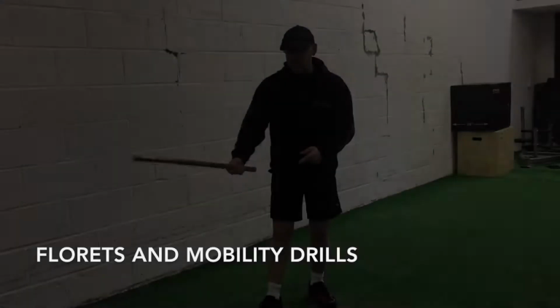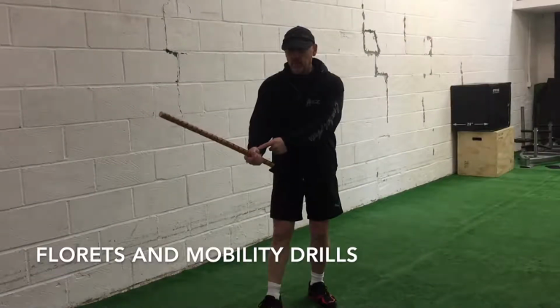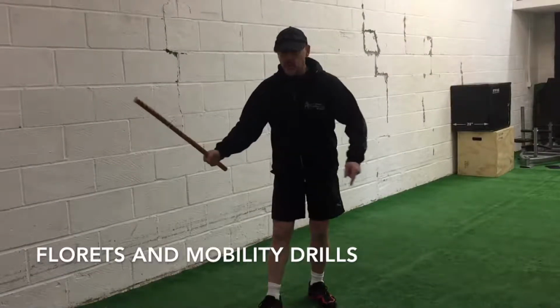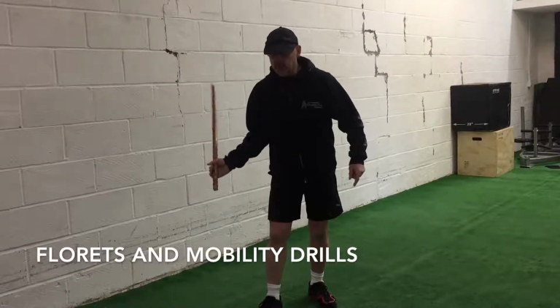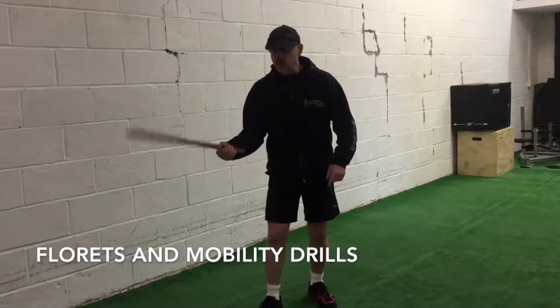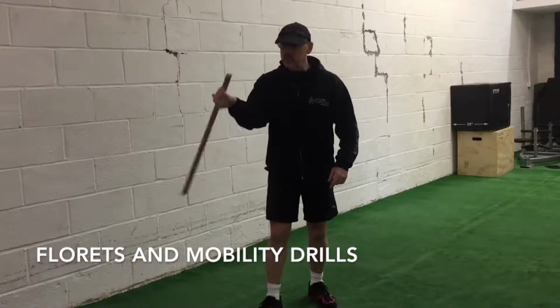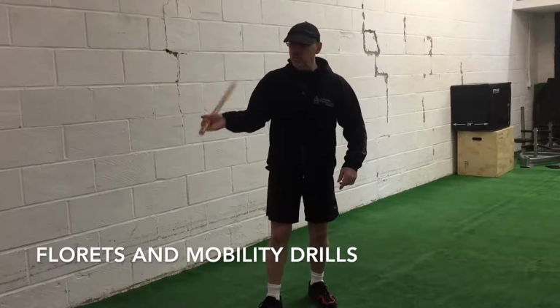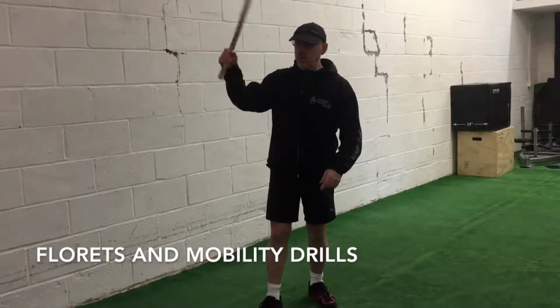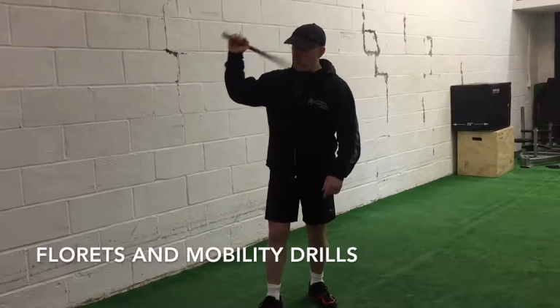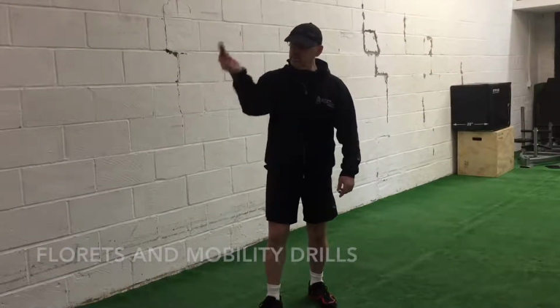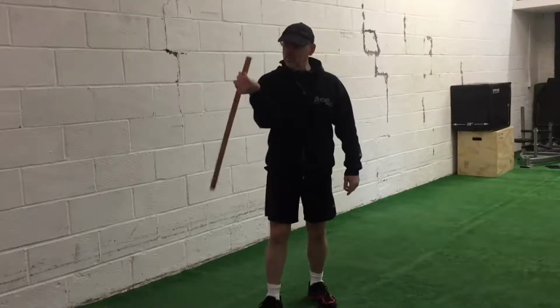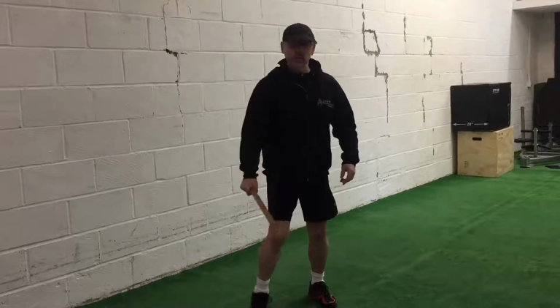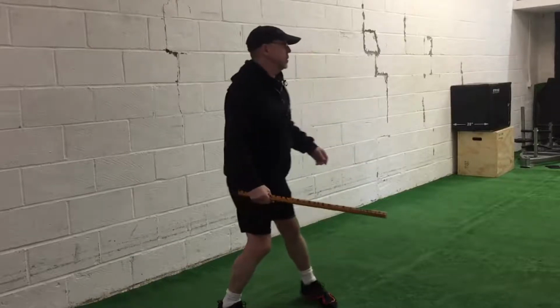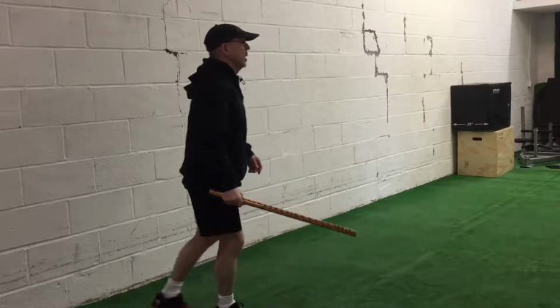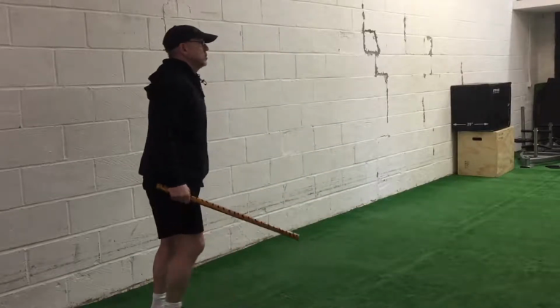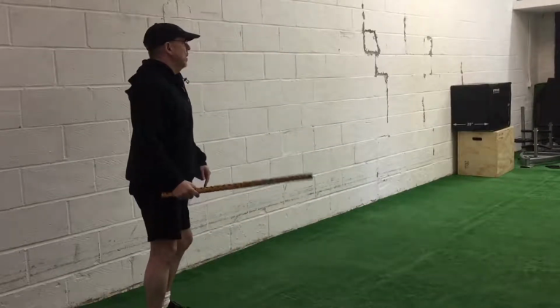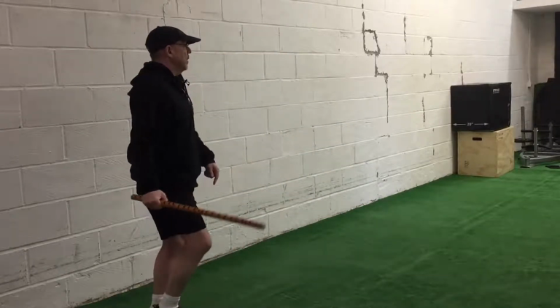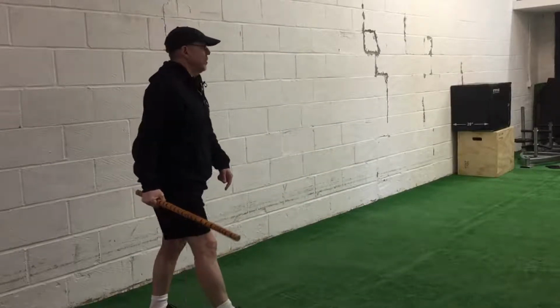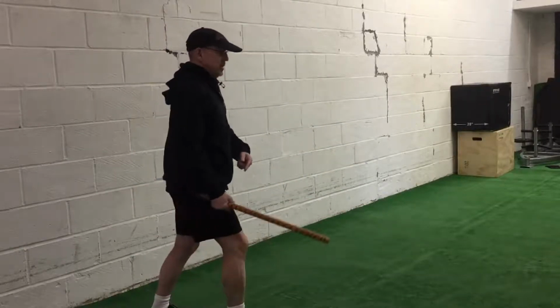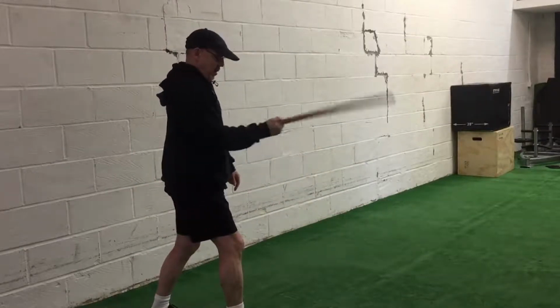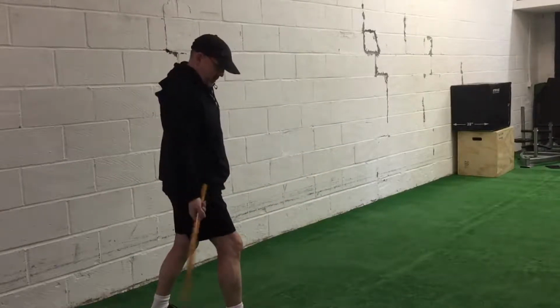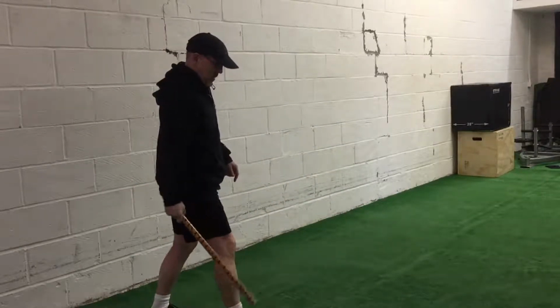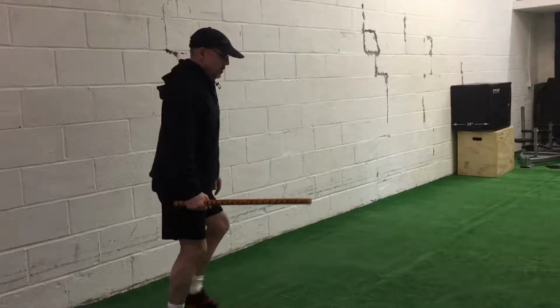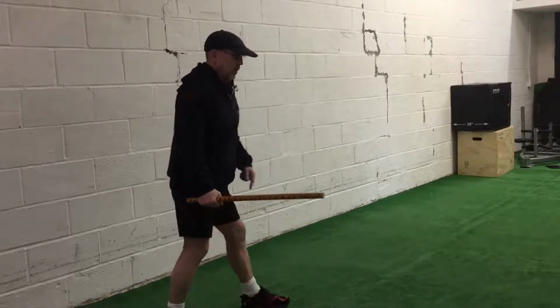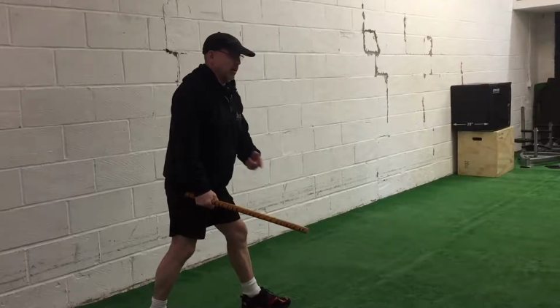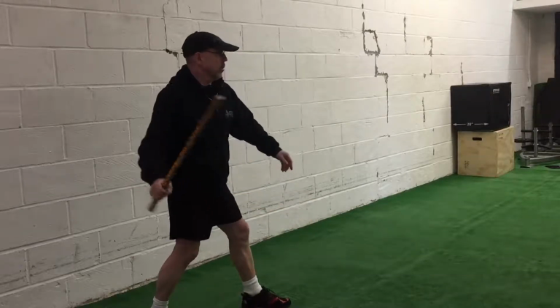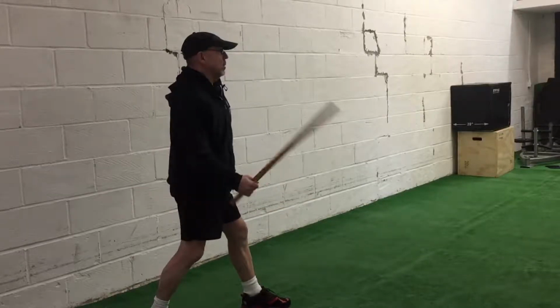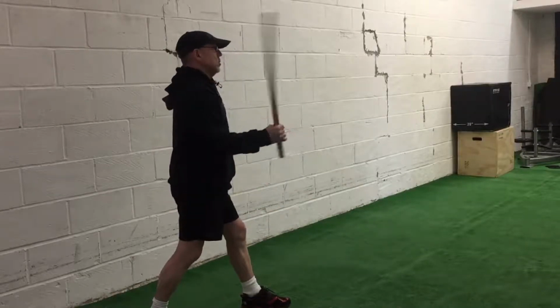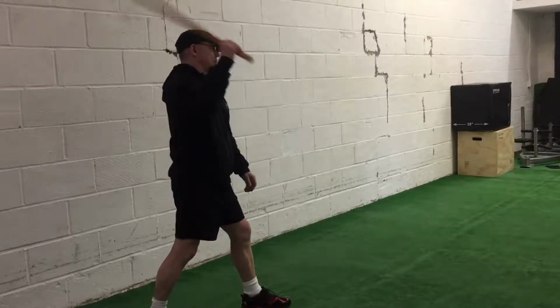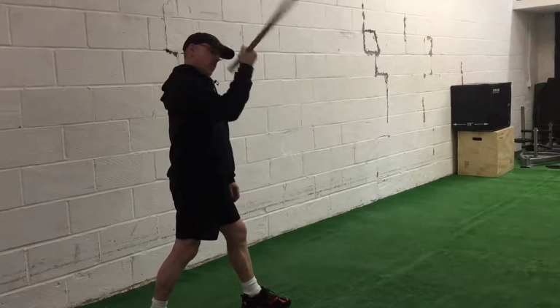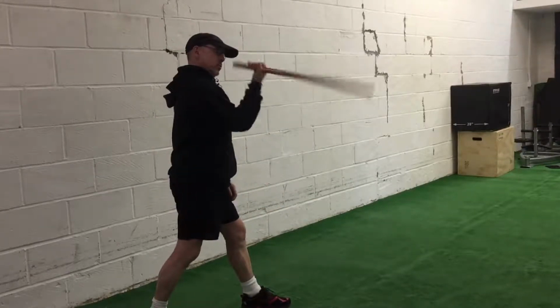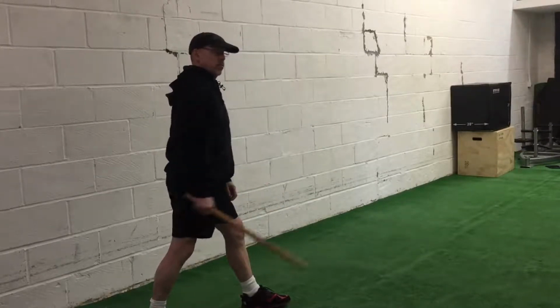So we go up the way, so we go 1, 2, 3, 1, 2, 3. So do it this way — if I go this way it's kind of hard. So go here: we go 1, 2, 3, 1, 2, 3.